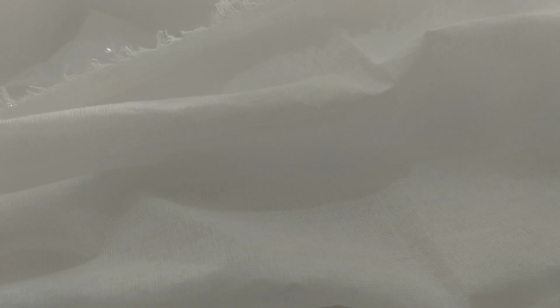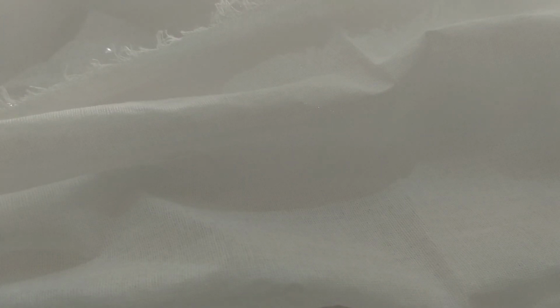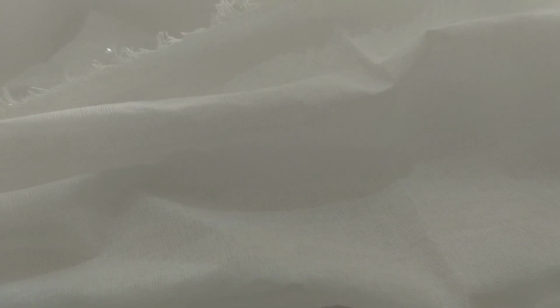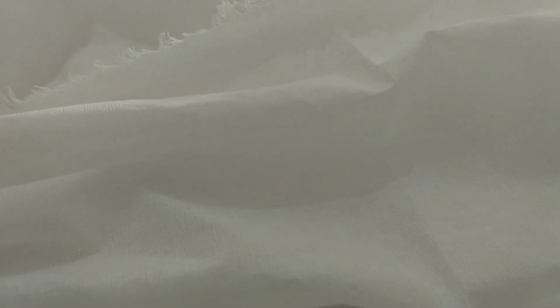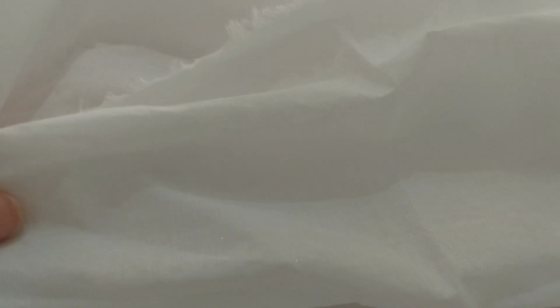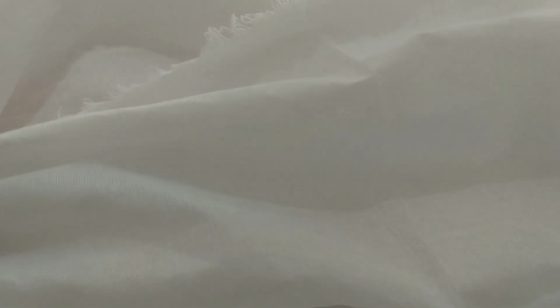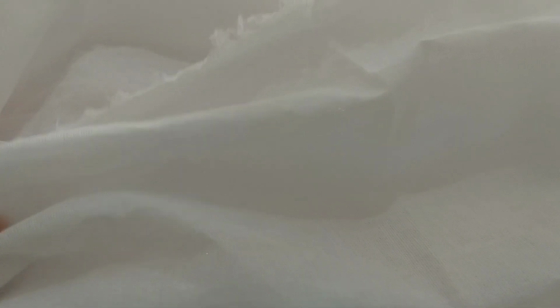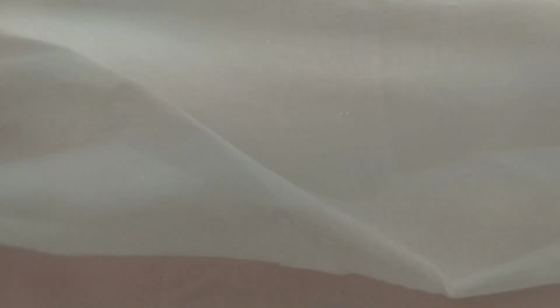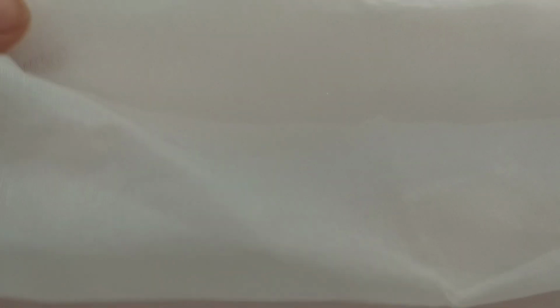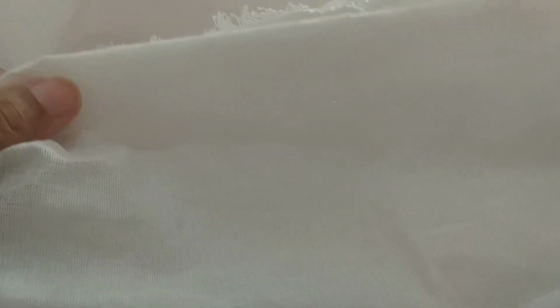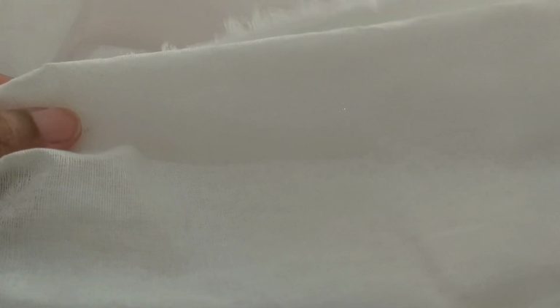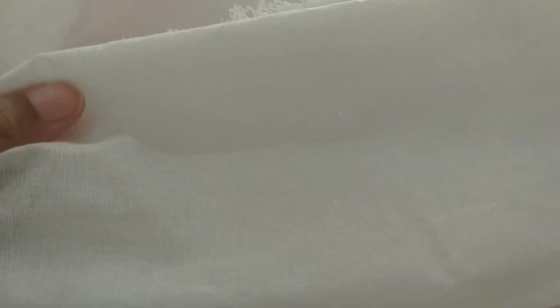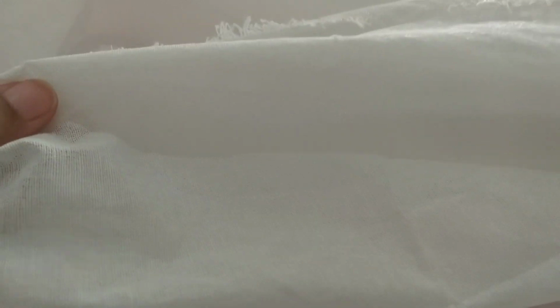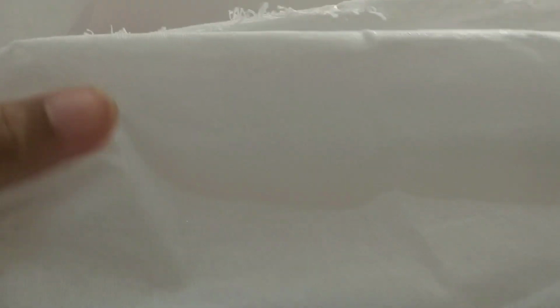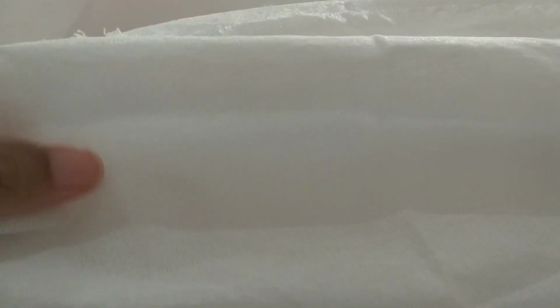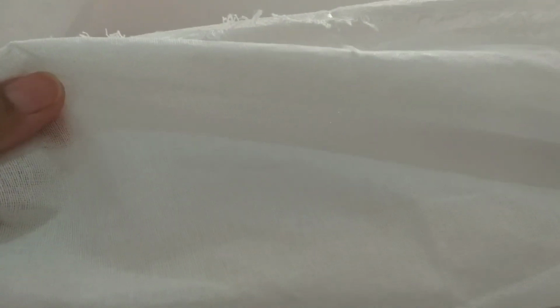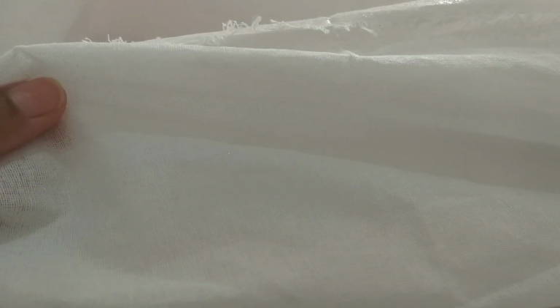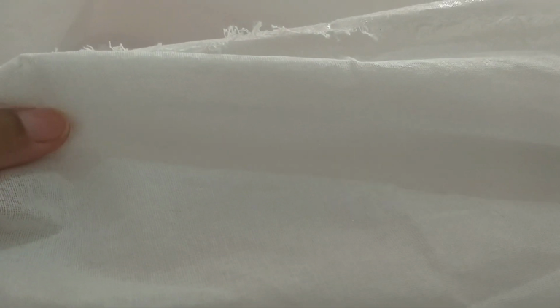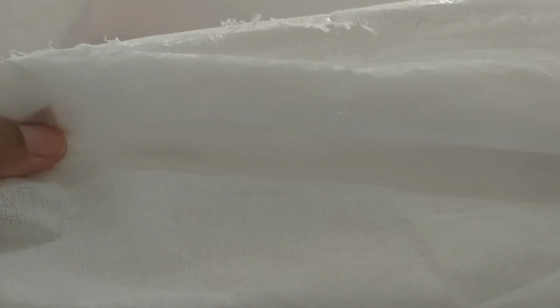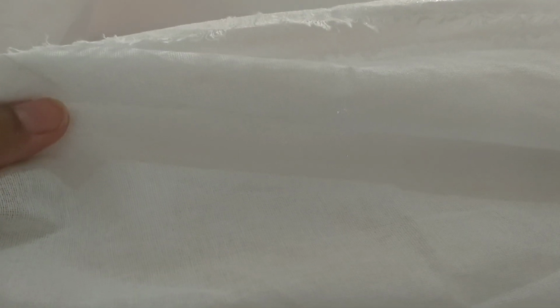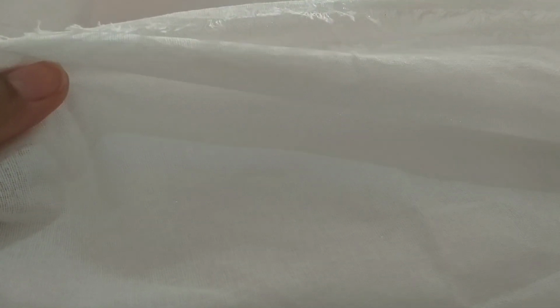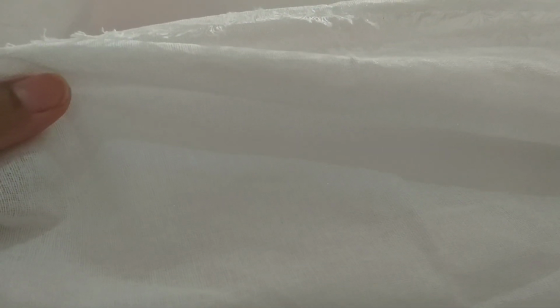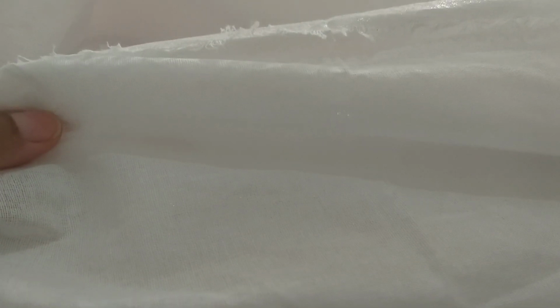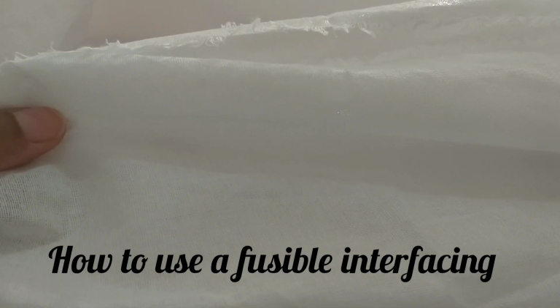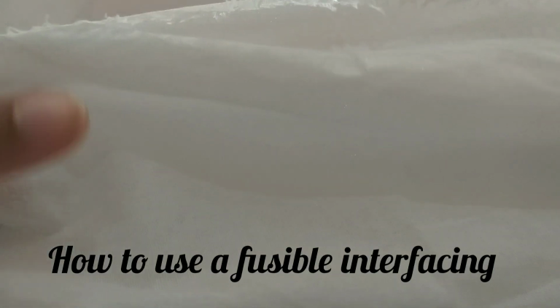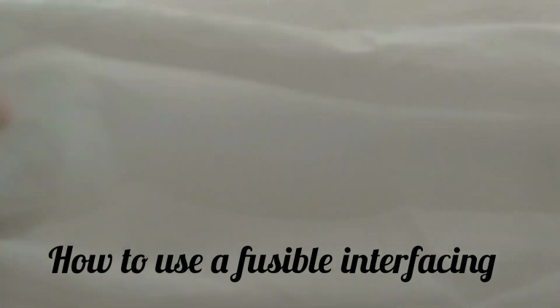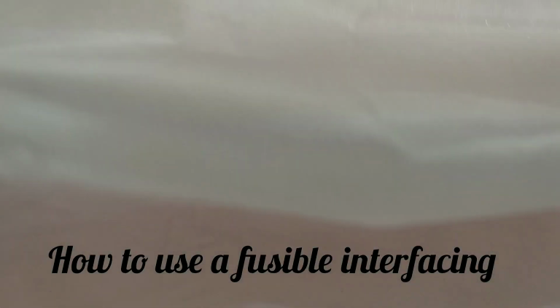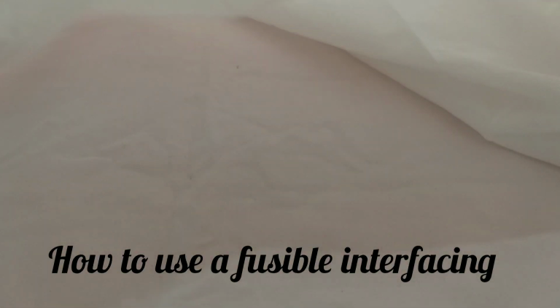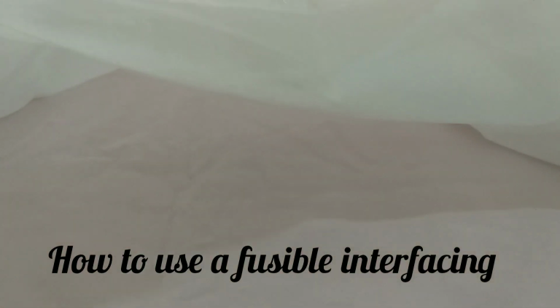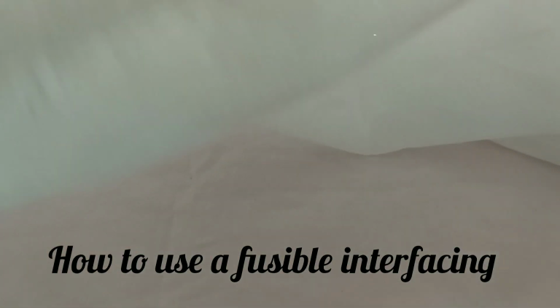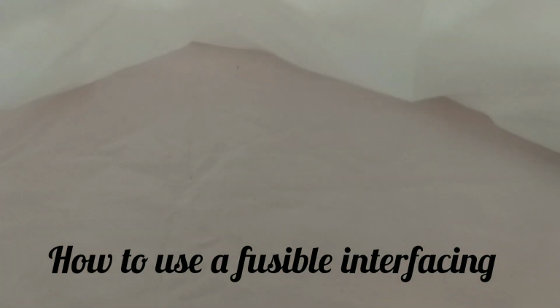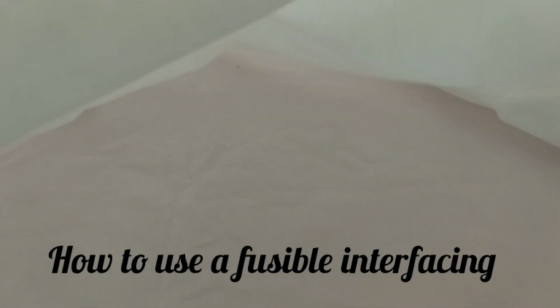In this video I will be discussing fusible interfacing and illustrating how it can be used. Hello and welcome to my channel, I'm Joy Manify Designs.